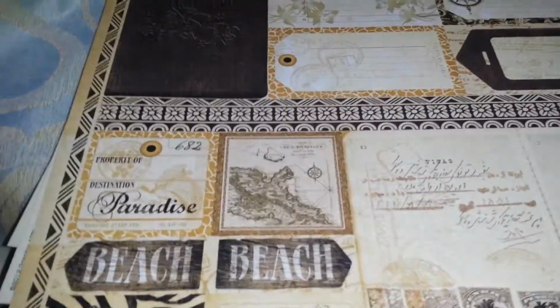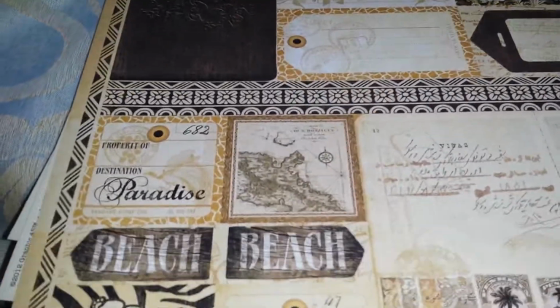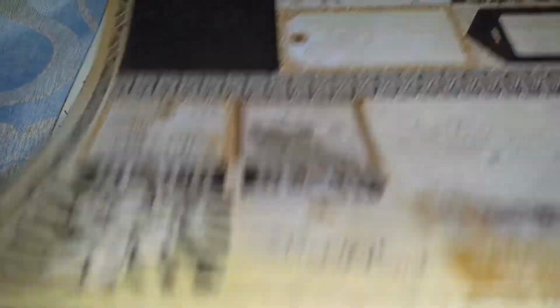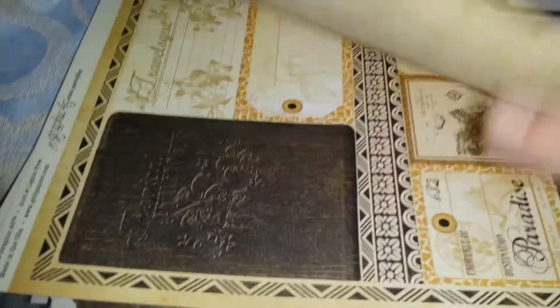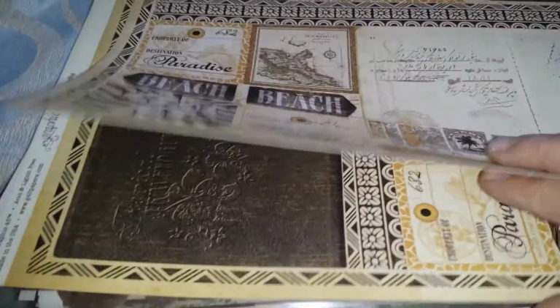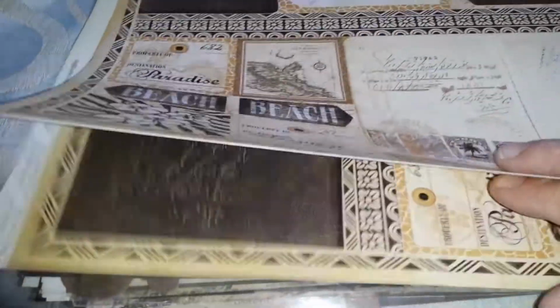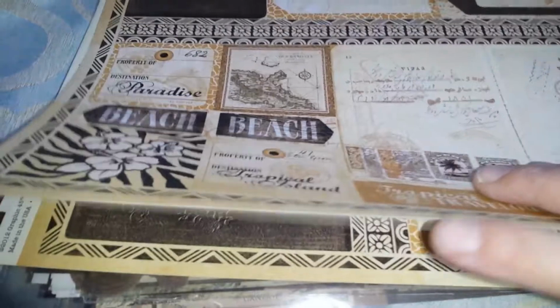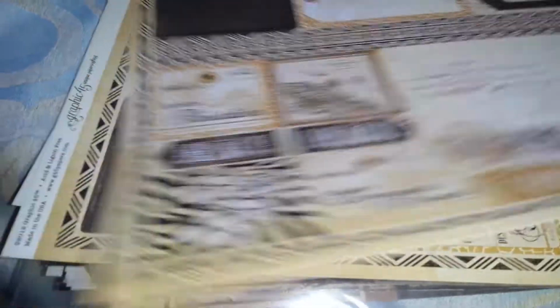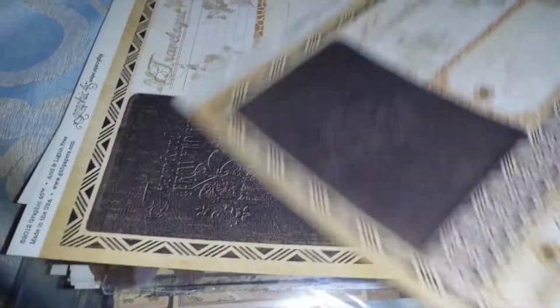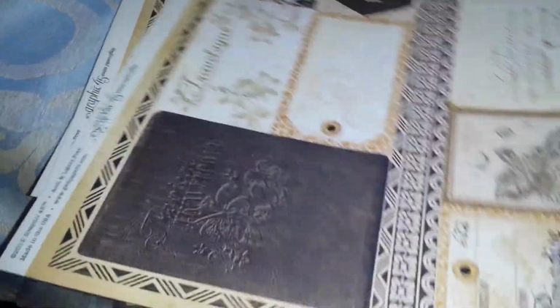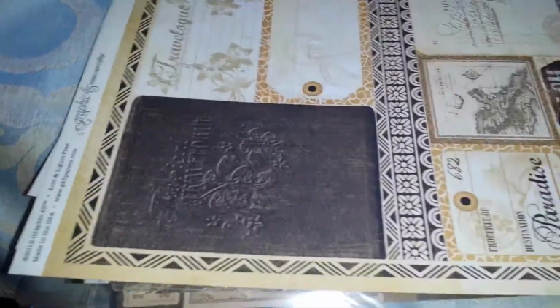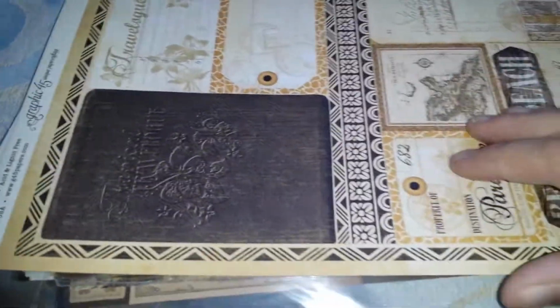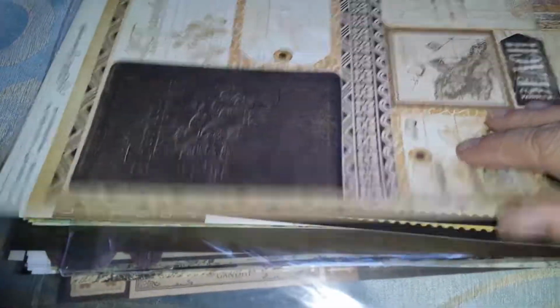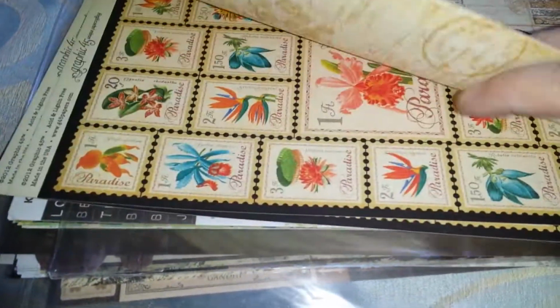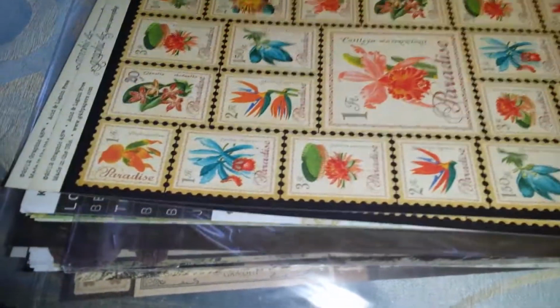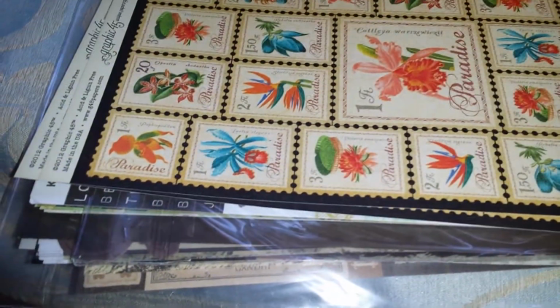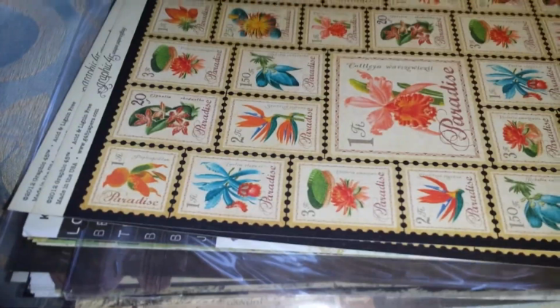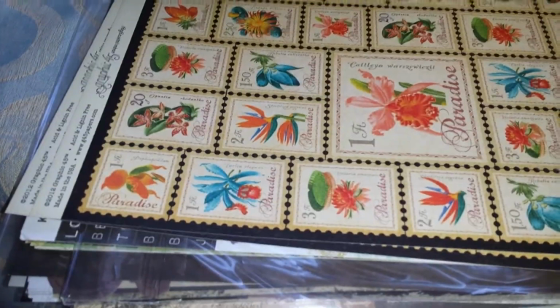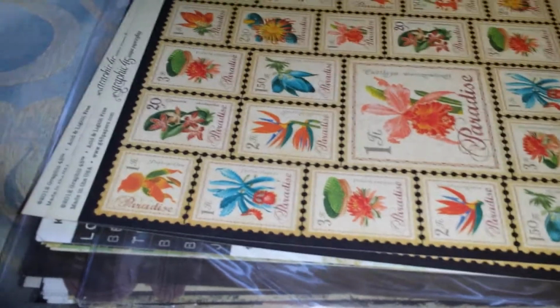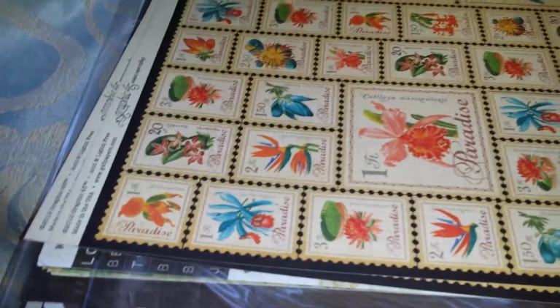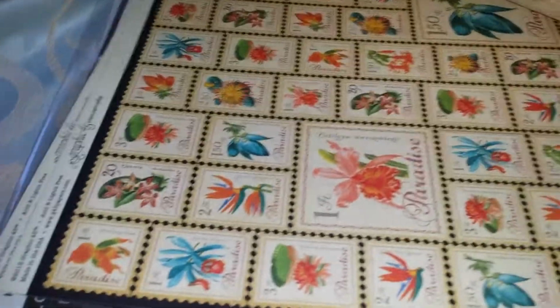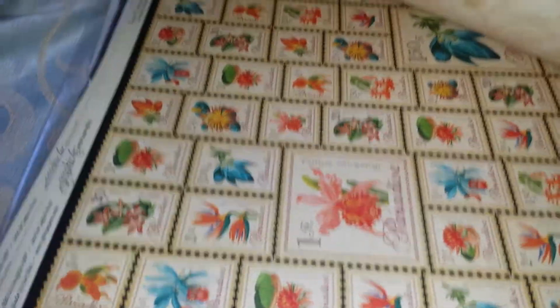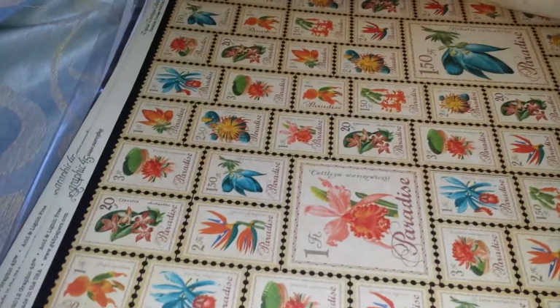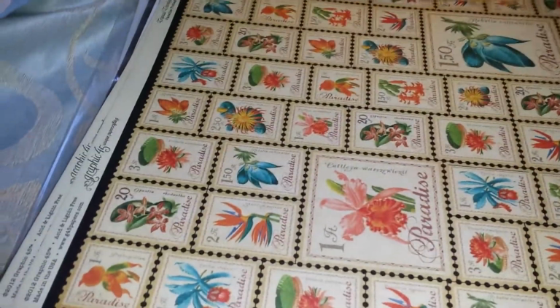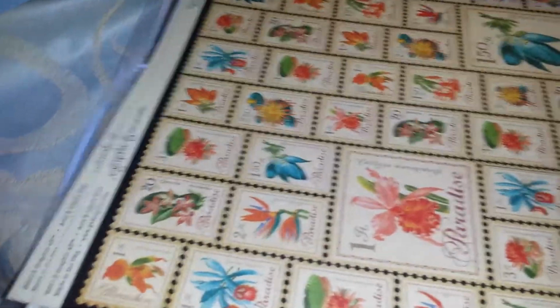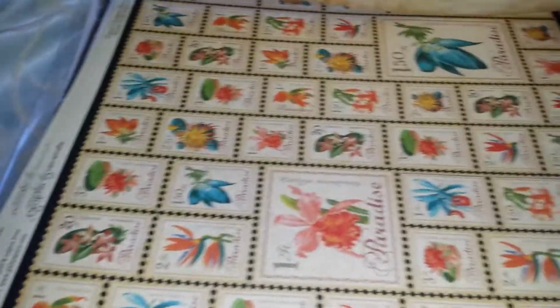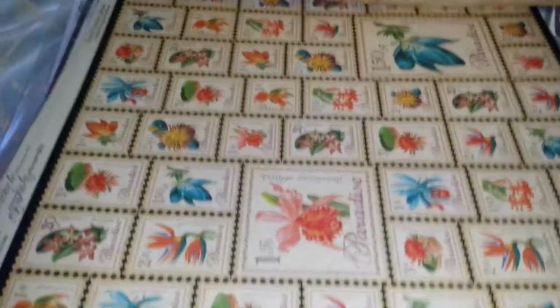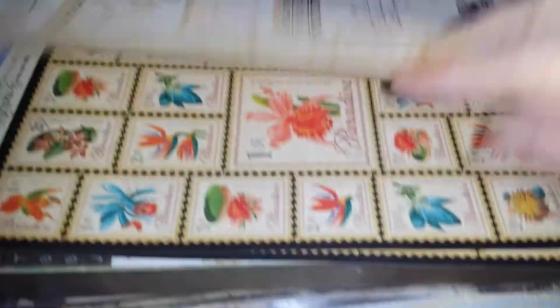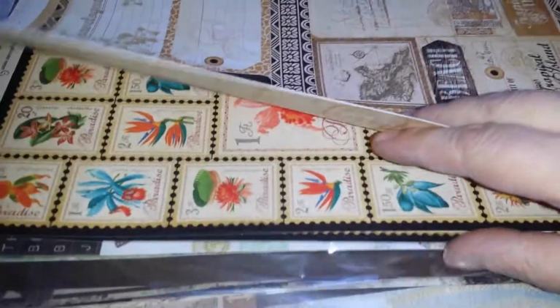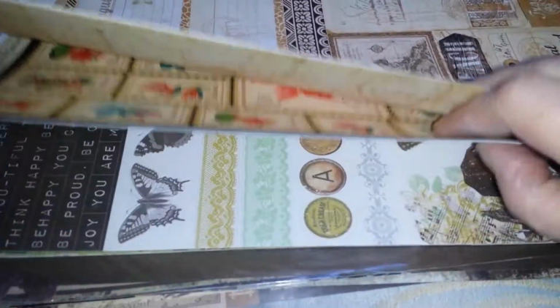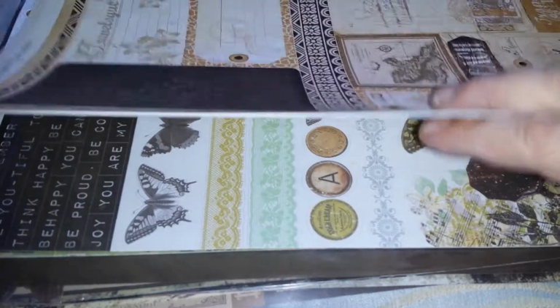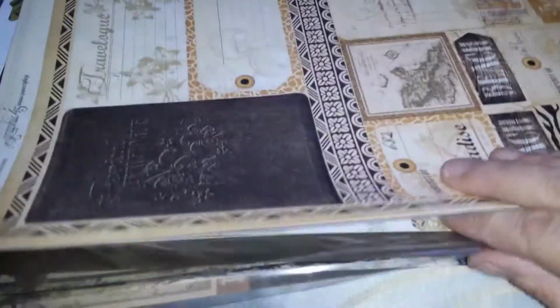Then I bought another Graphic 45 pack. This one is the Tropical Travel Log papers. You get those lovely, pretty papers in there.